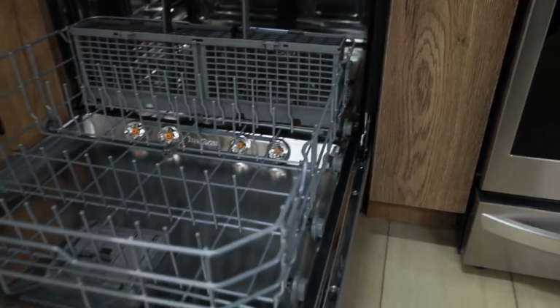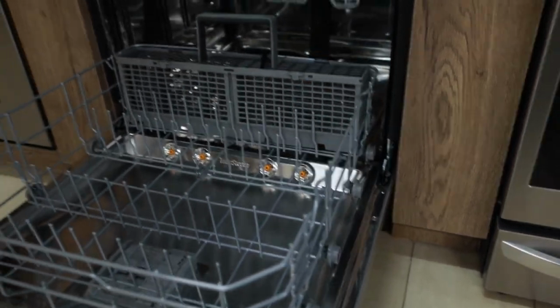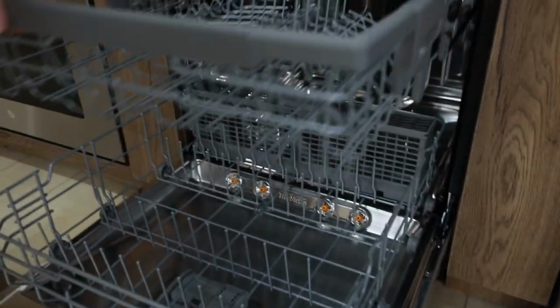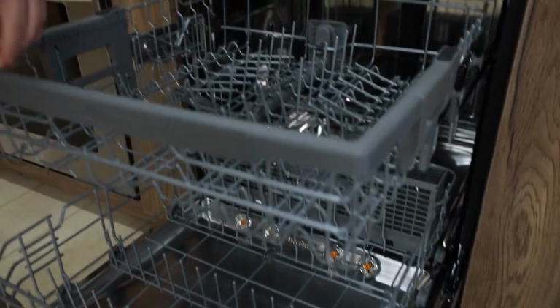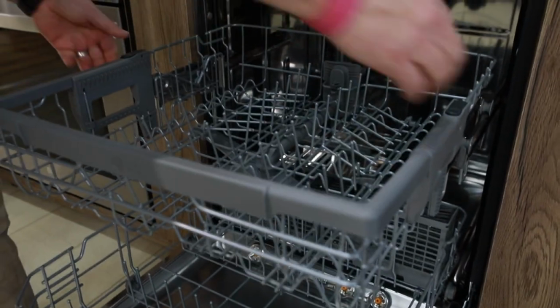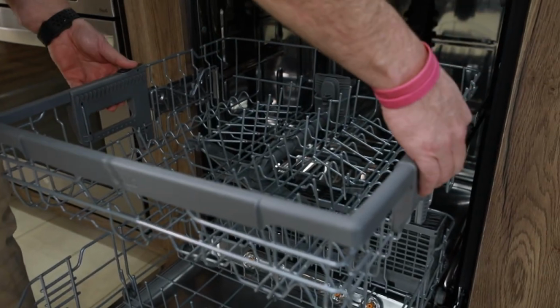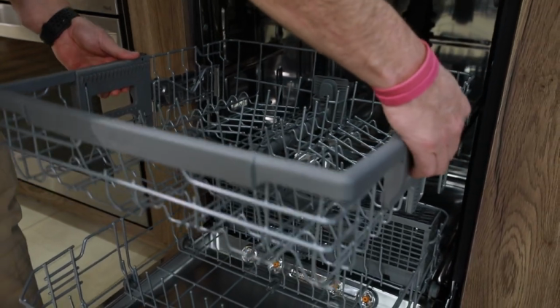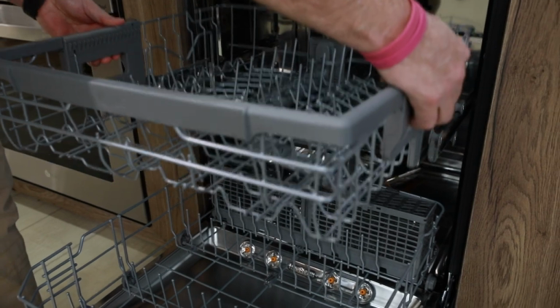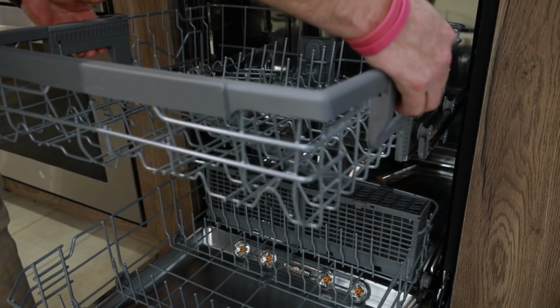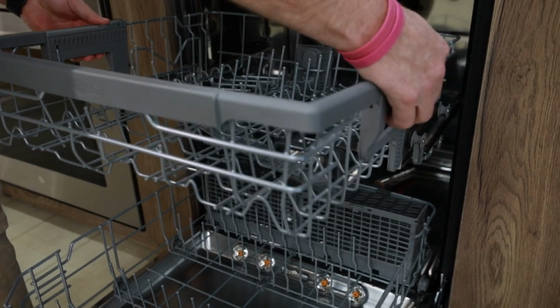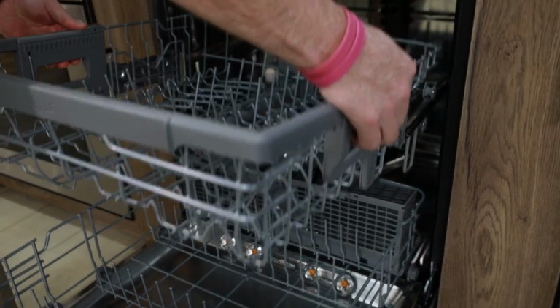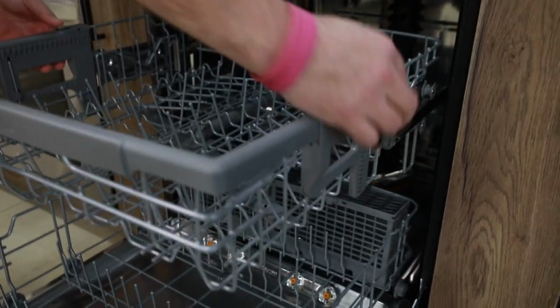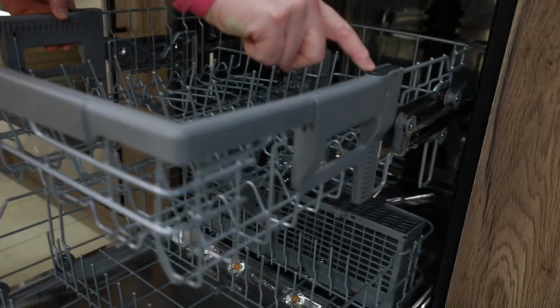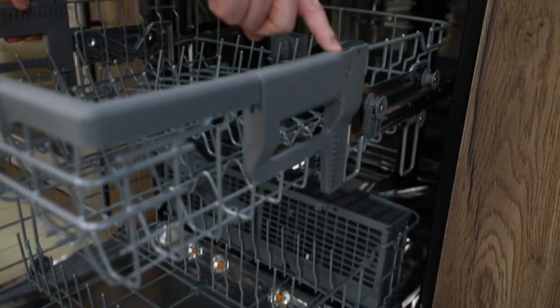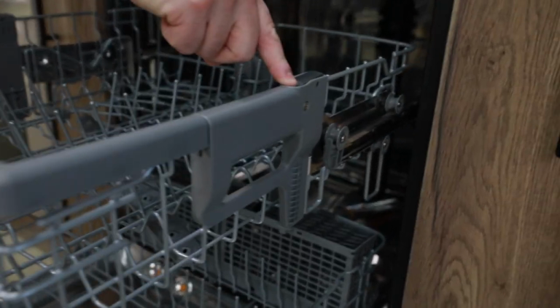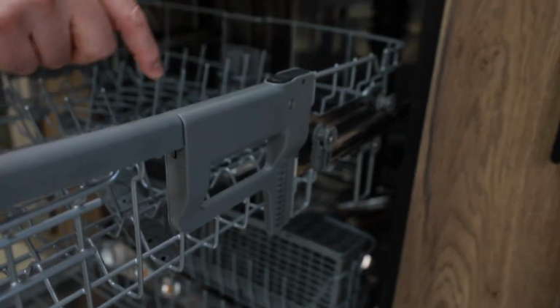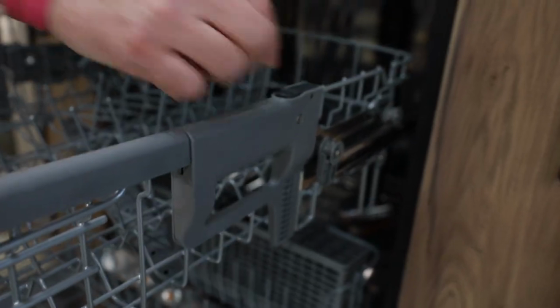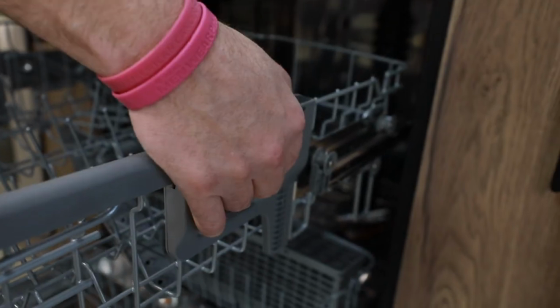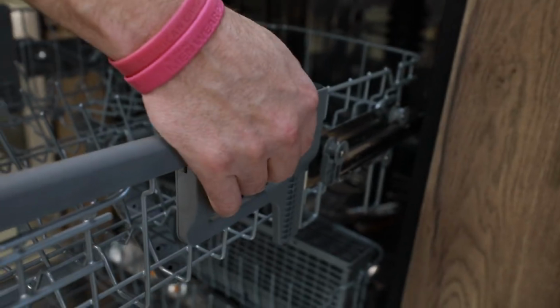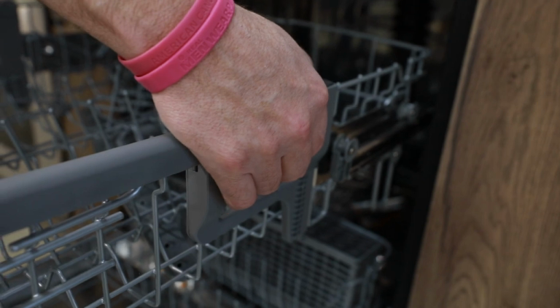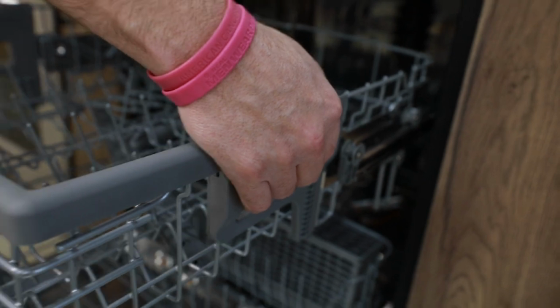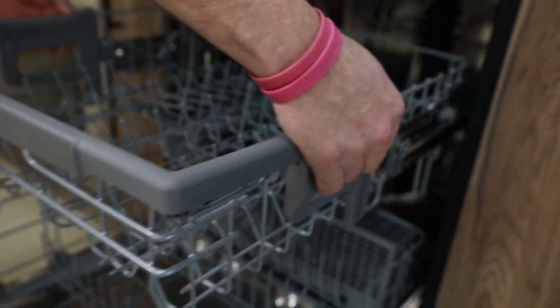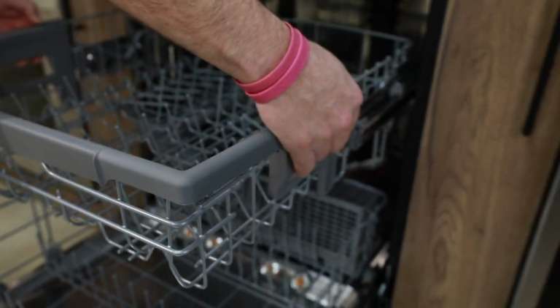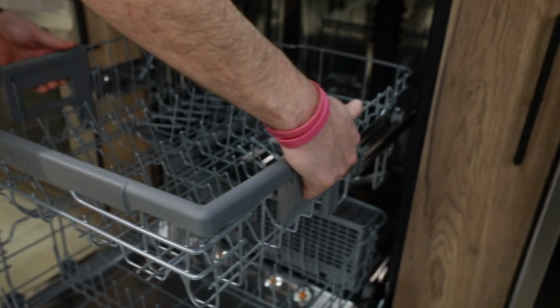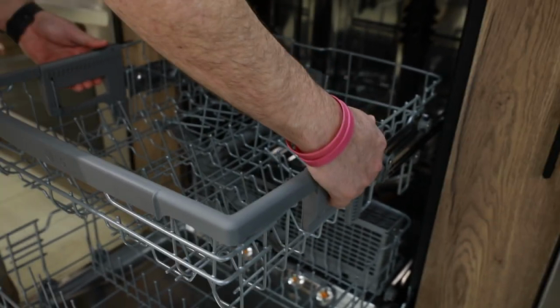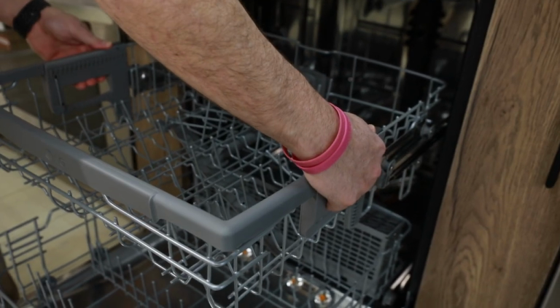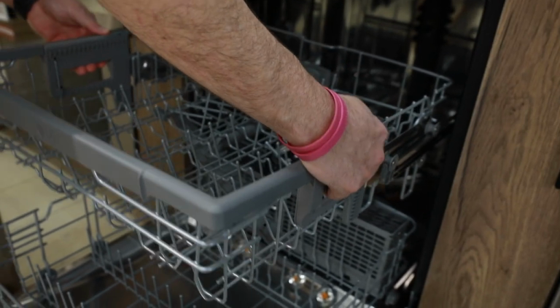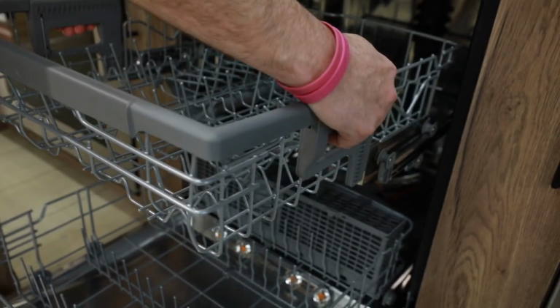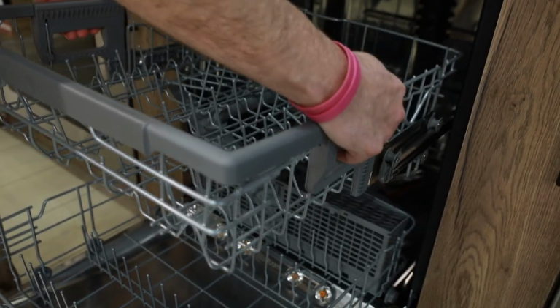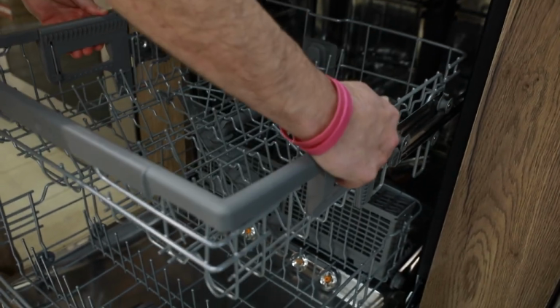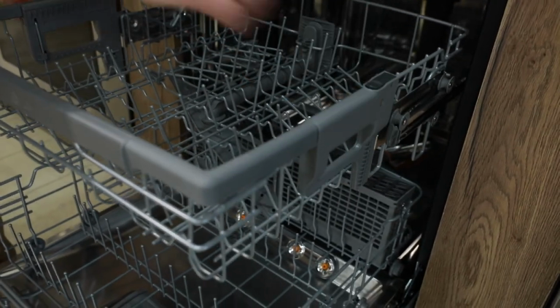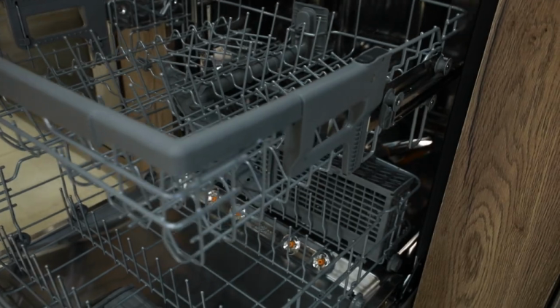As we move to the middle rack, this will be an adjustable rack. By pressing on the two inserts on the very top of the plastic handguard, you can actually raise and lower it.